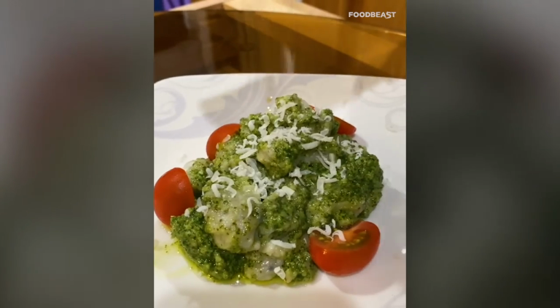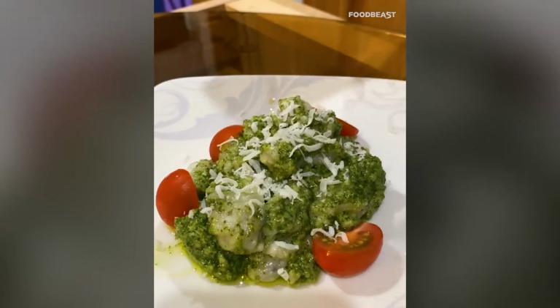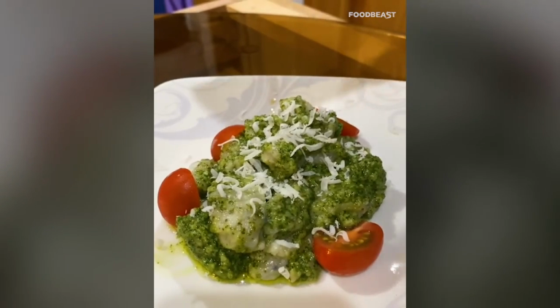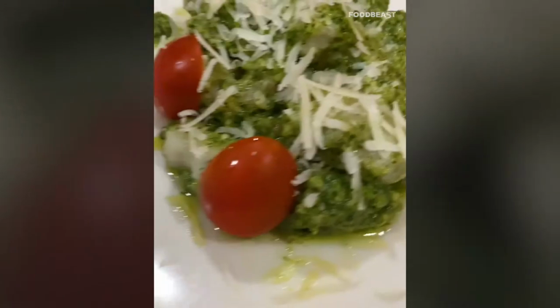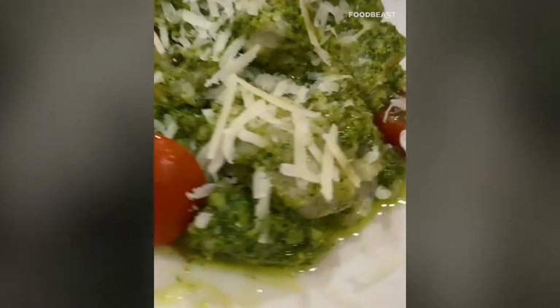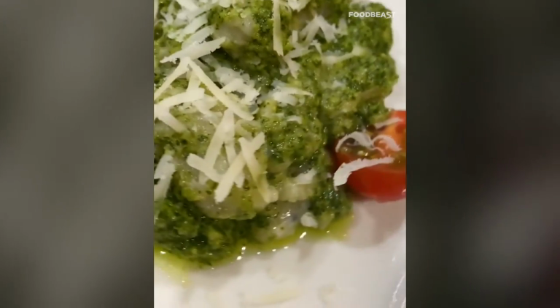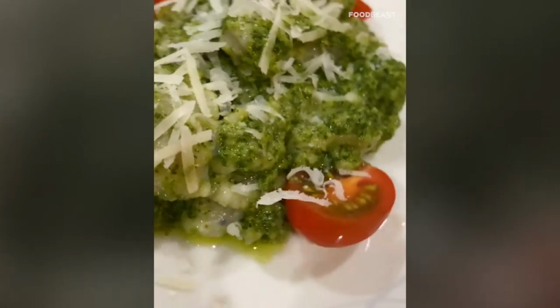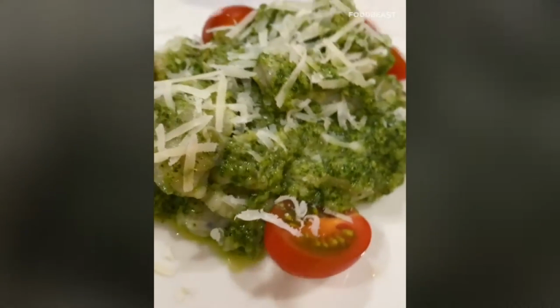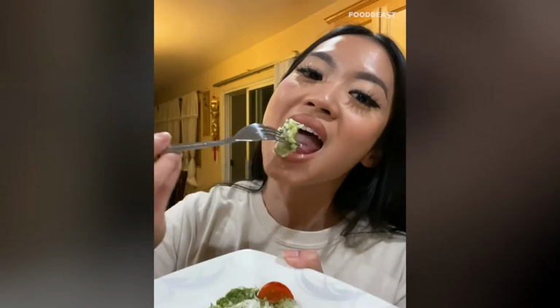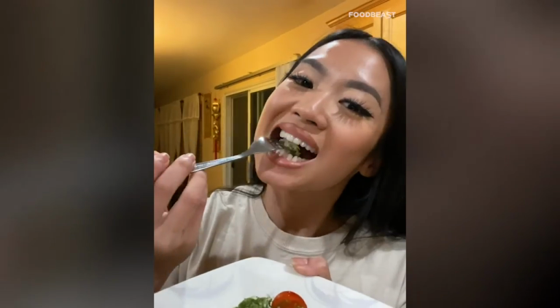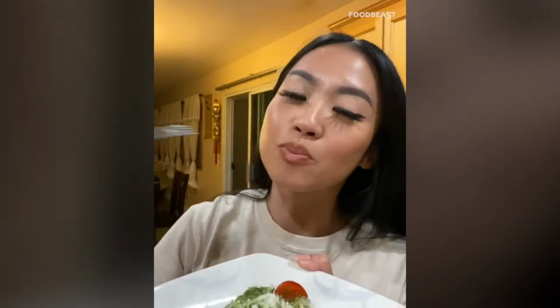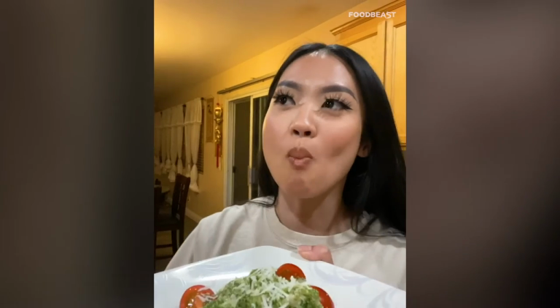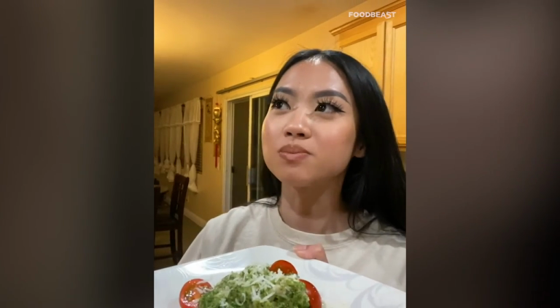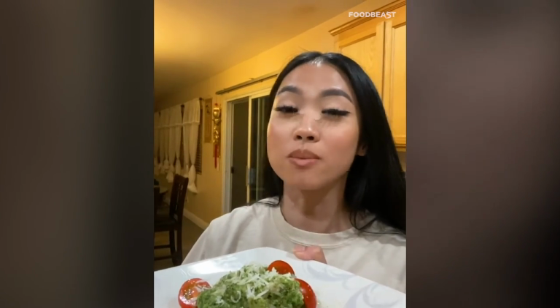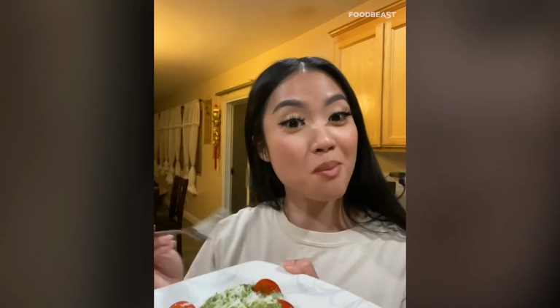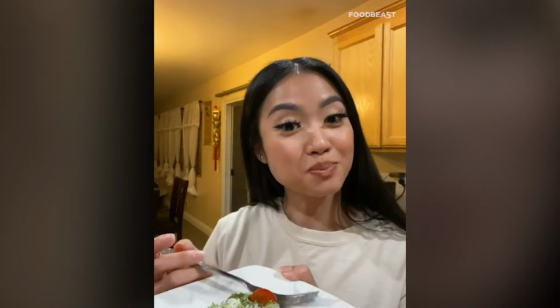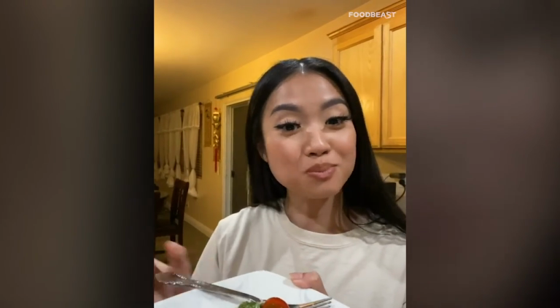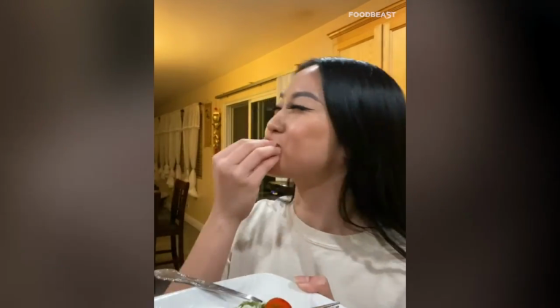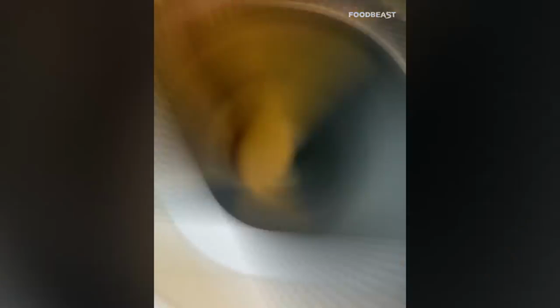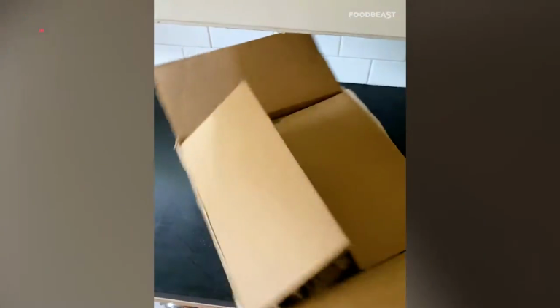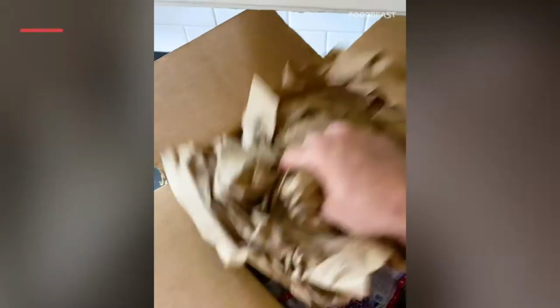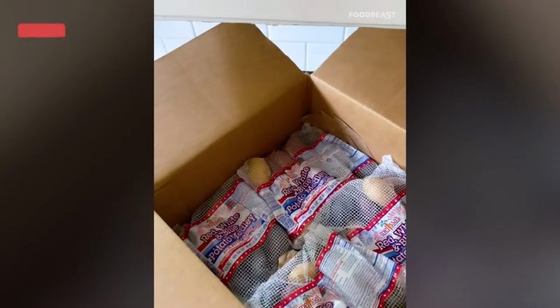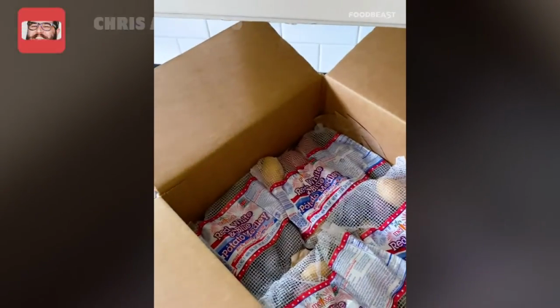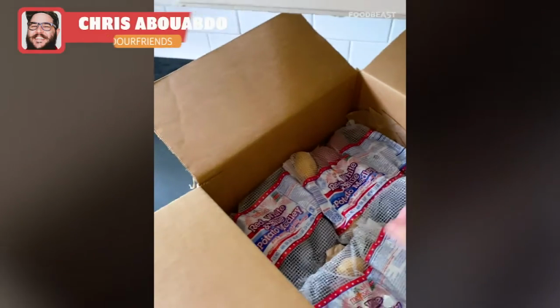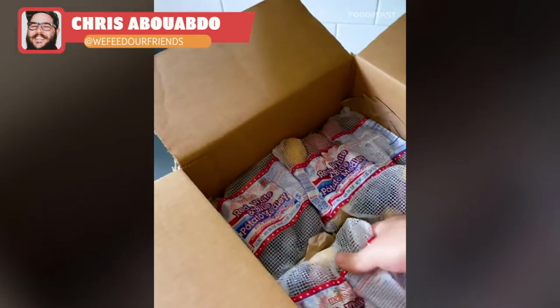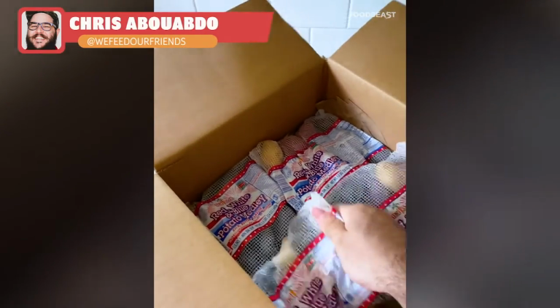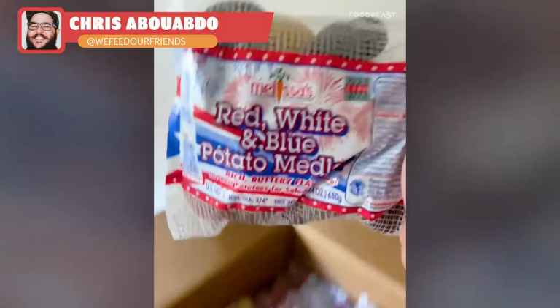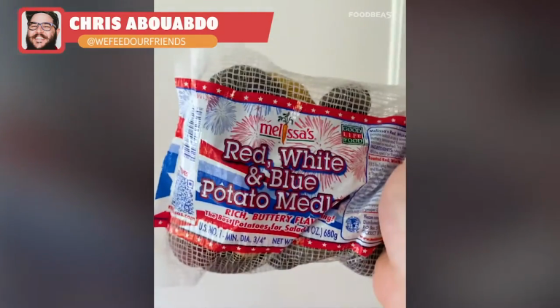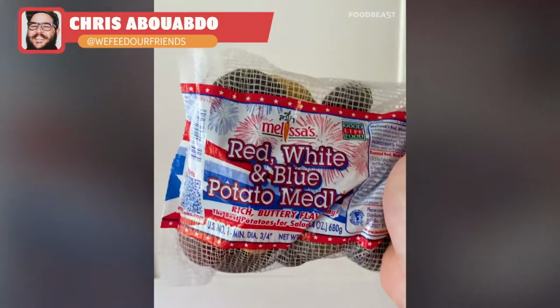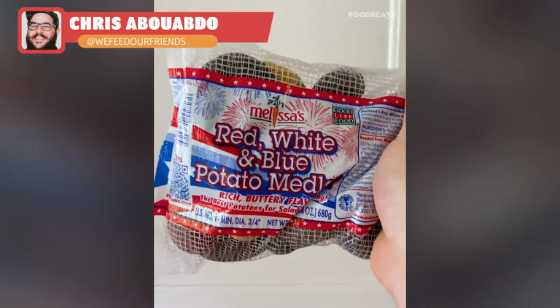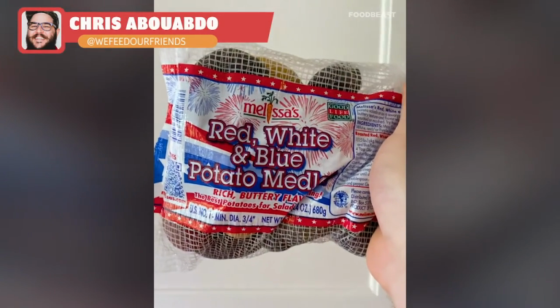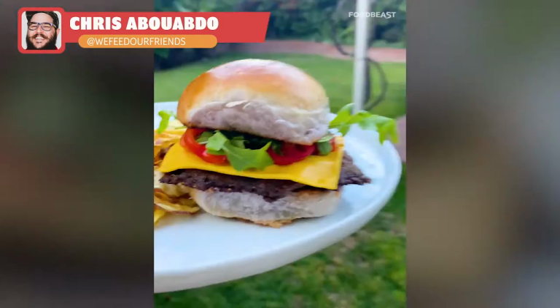Garnish with more cheese and here's the pesto gnocchi — let's have a taste test. Chef's kiss! I've got this pack of red, white, and blue potatoes from Melissa's, so I've got to make something real American.